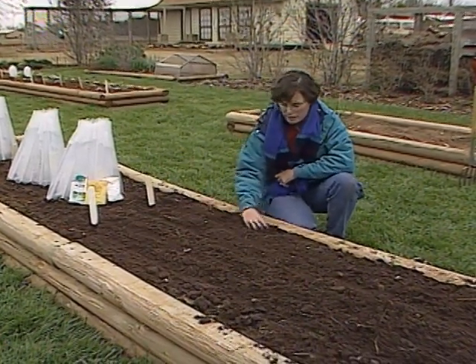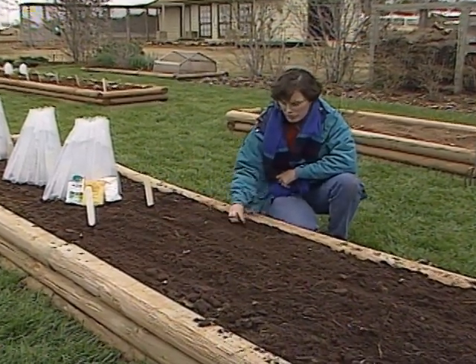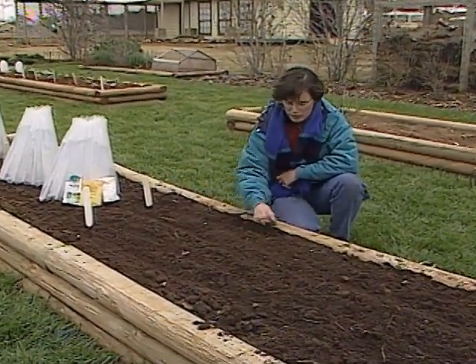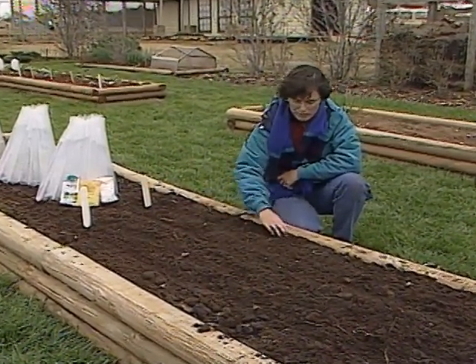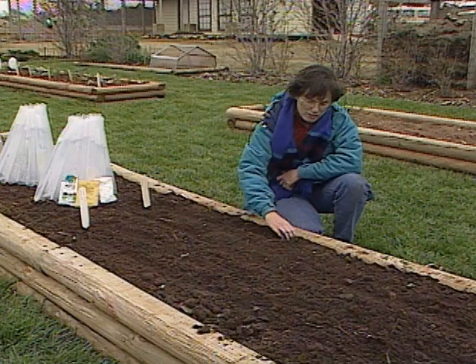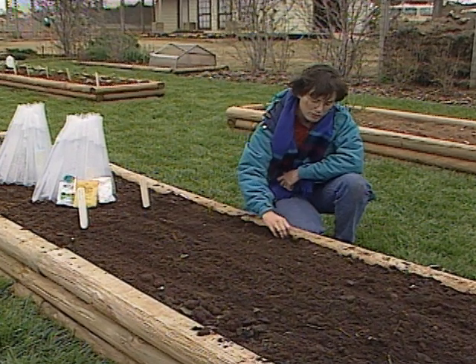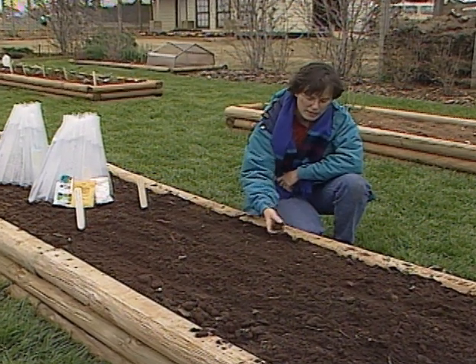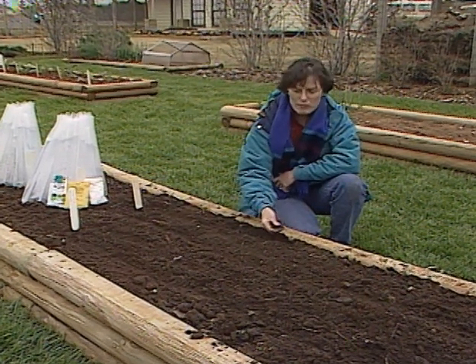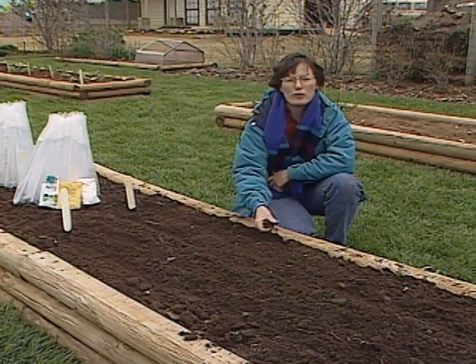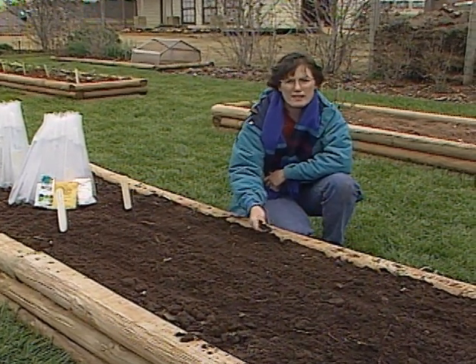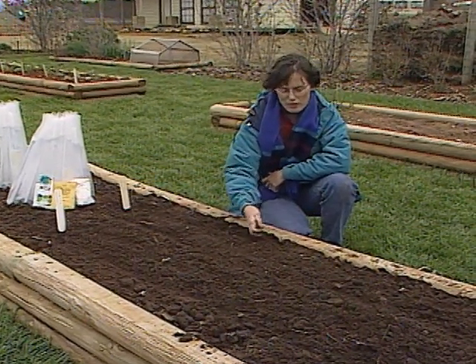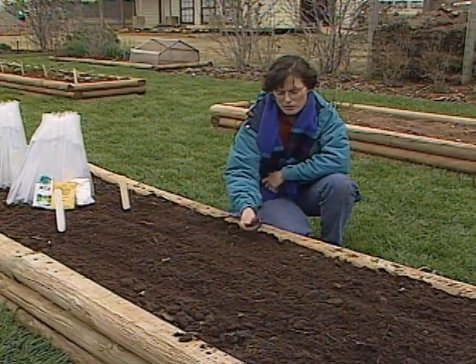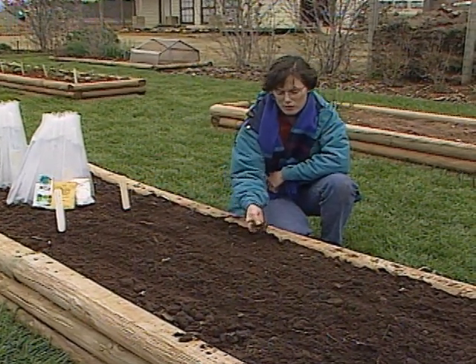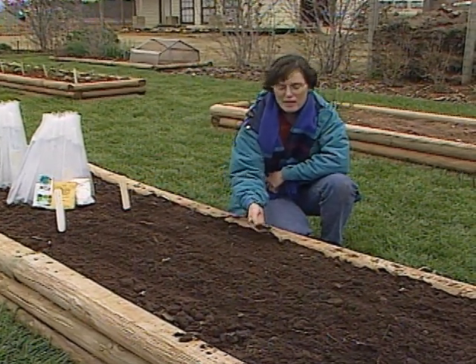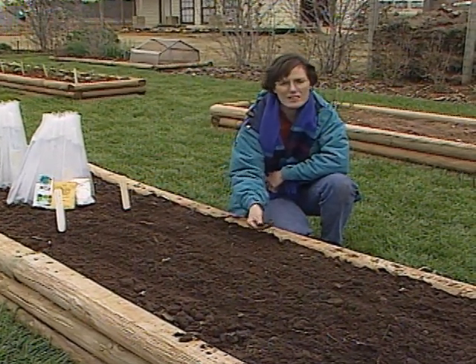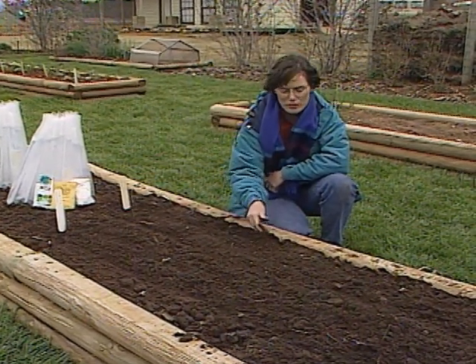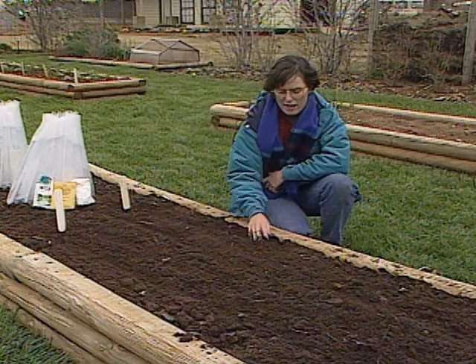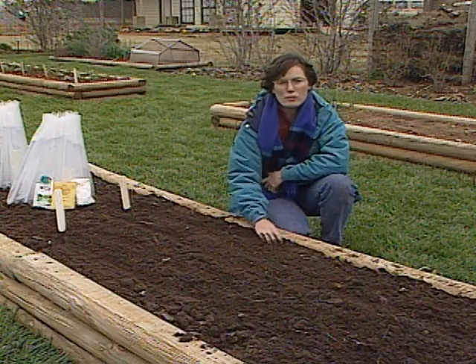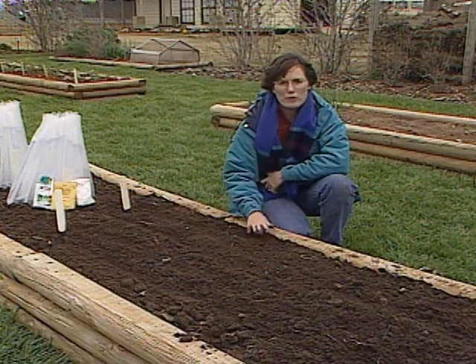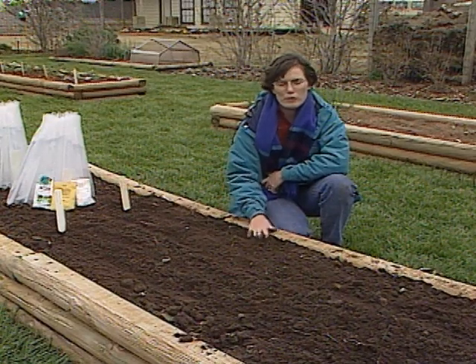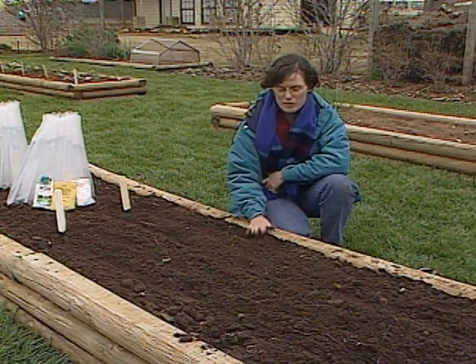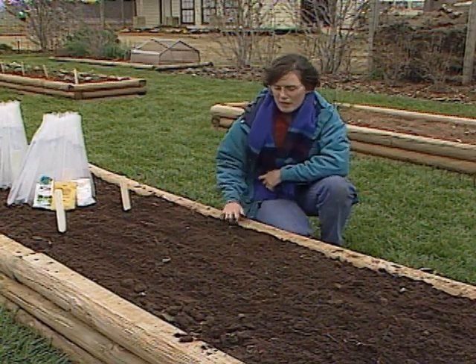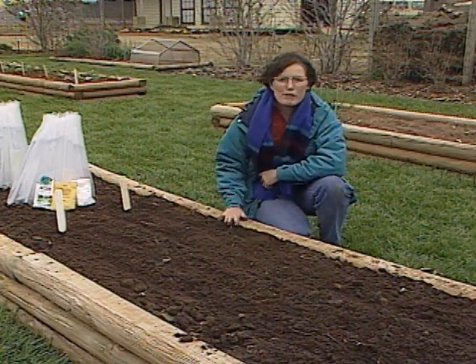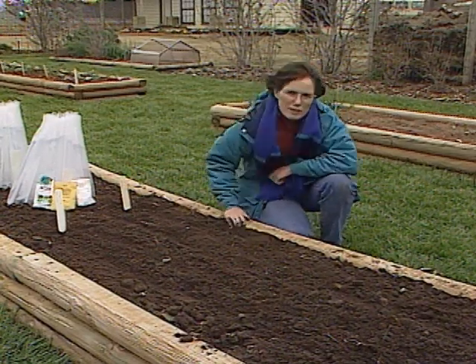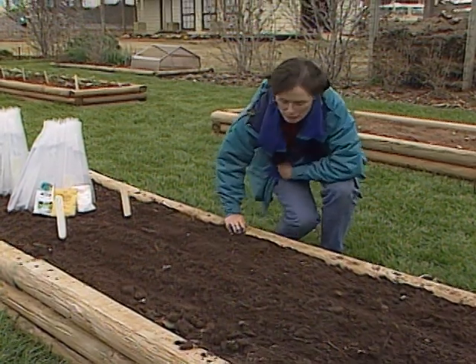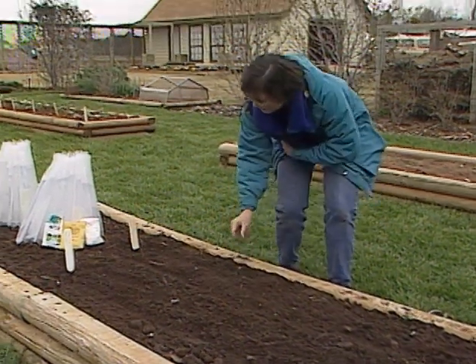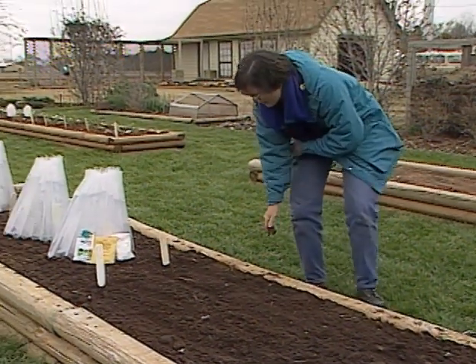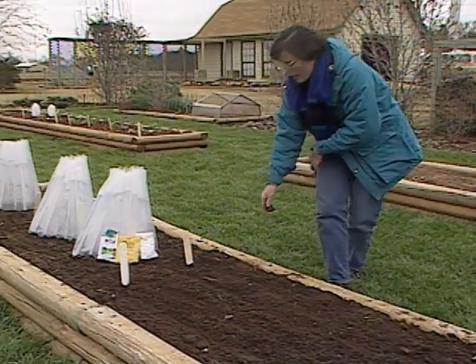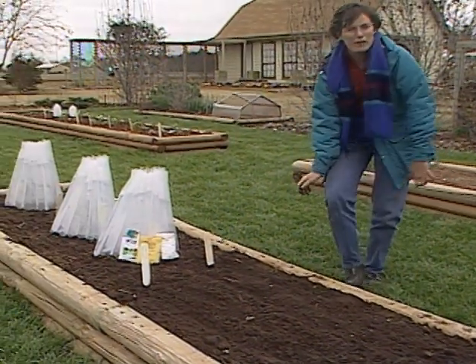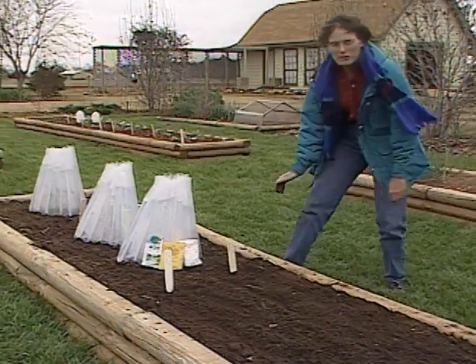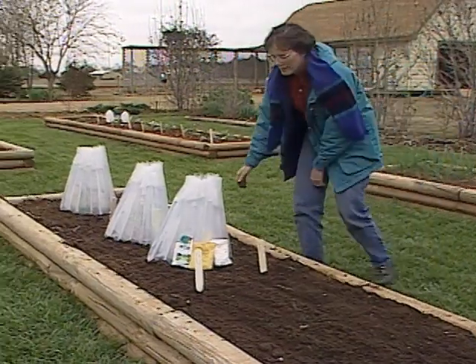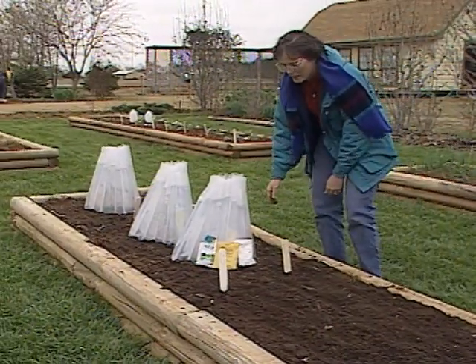In this soil, we worked in two inches of manure last year, and so it's crumbly and has a nice texture. I think it's going to work out real well for us. Those ought to be up in about a week to 10 days, and we'll follow them through the season and see how they do.